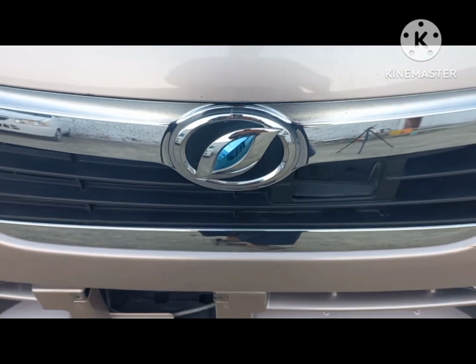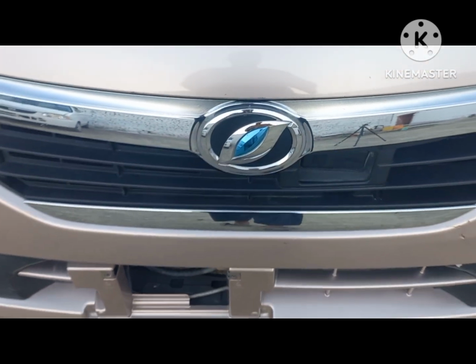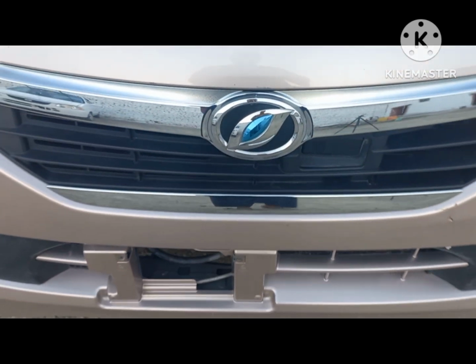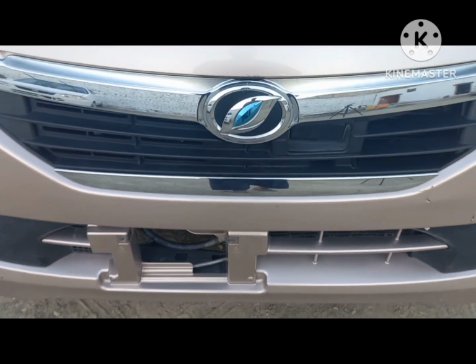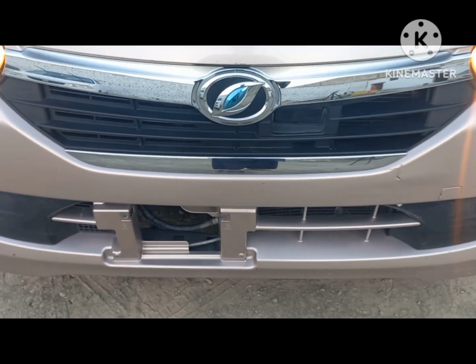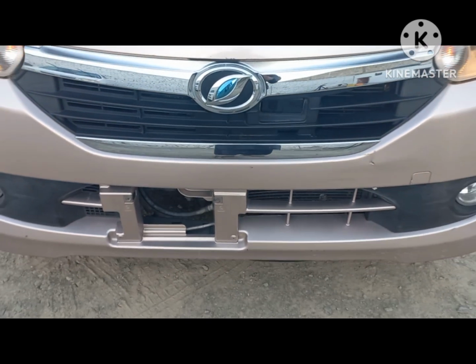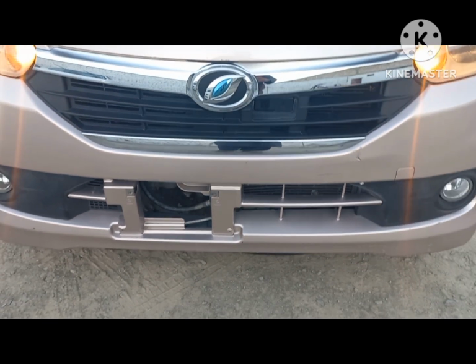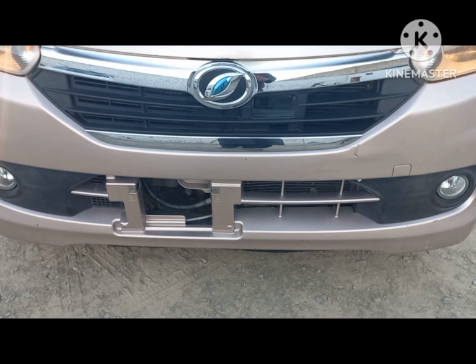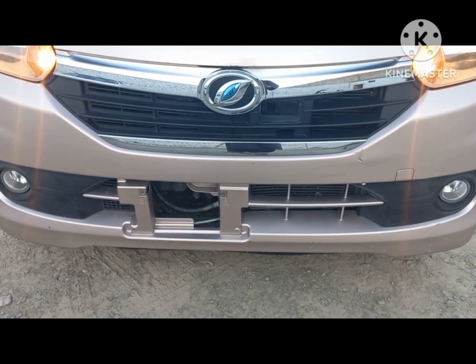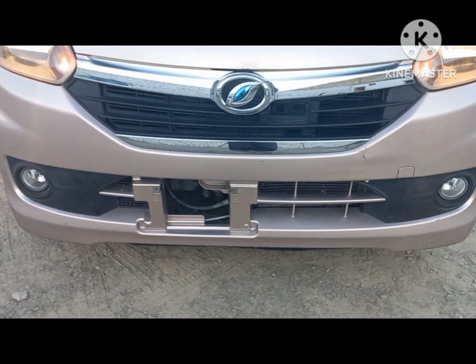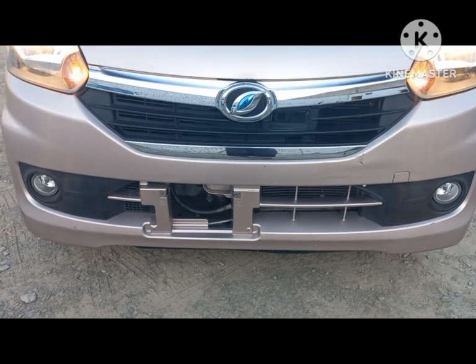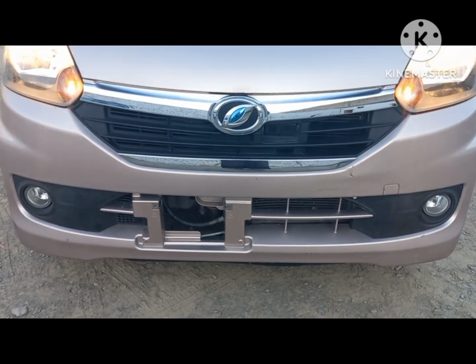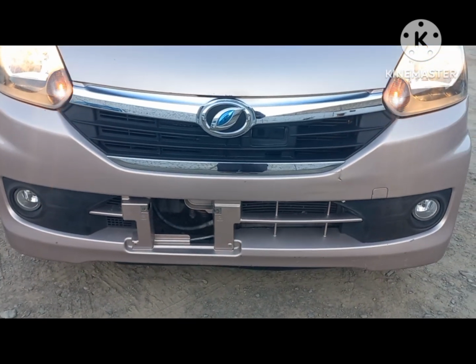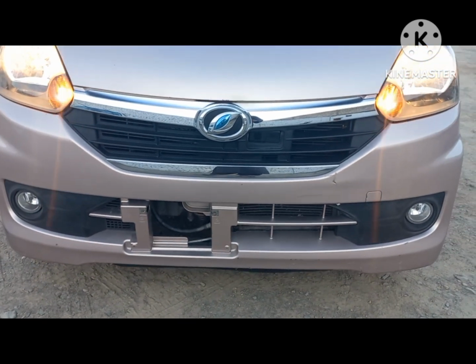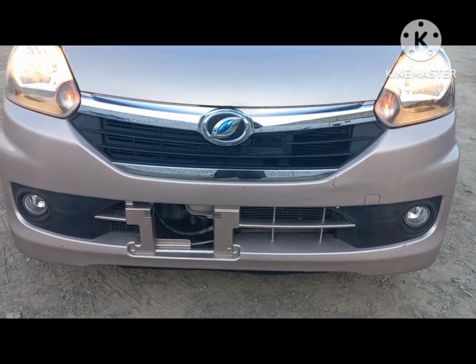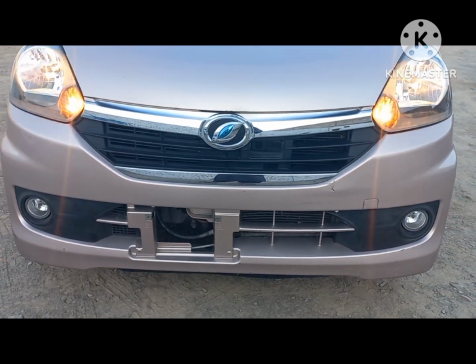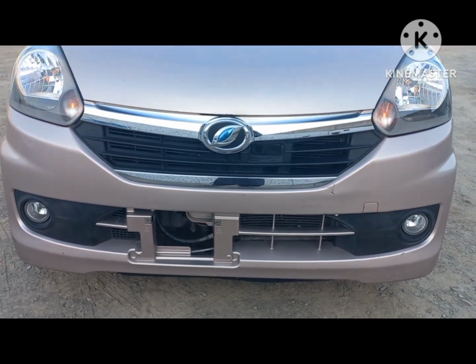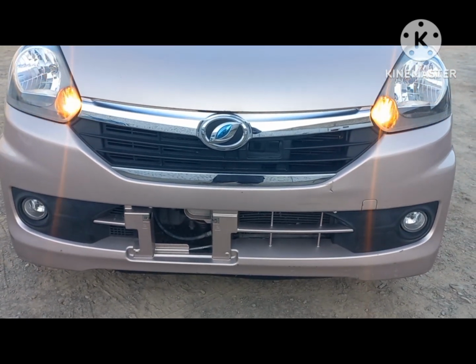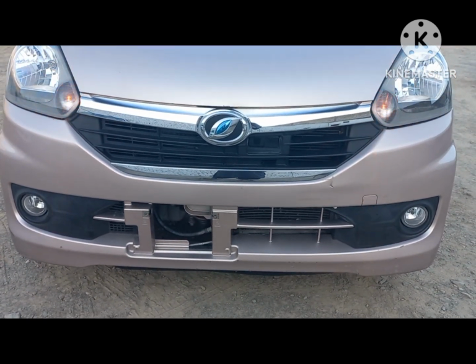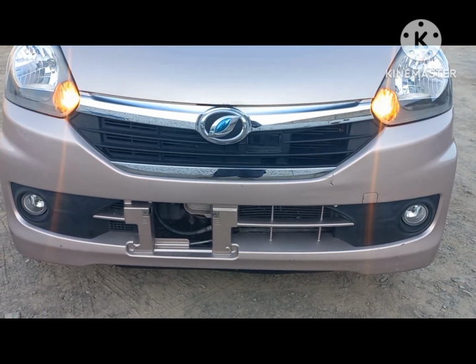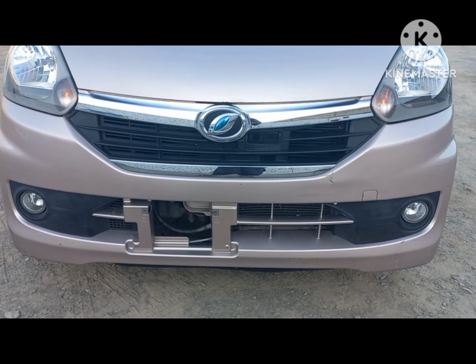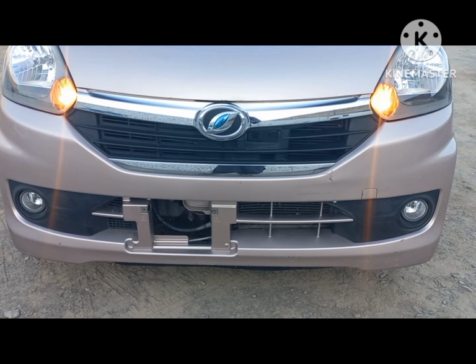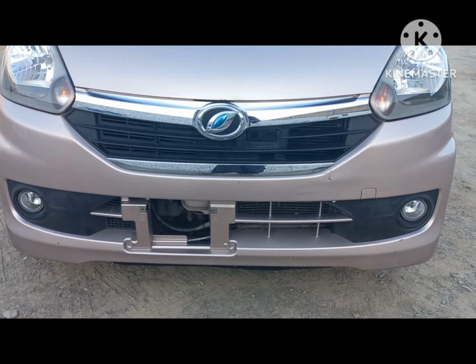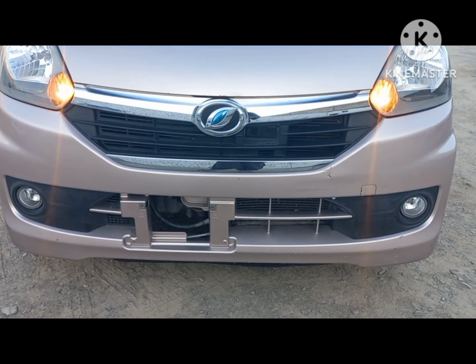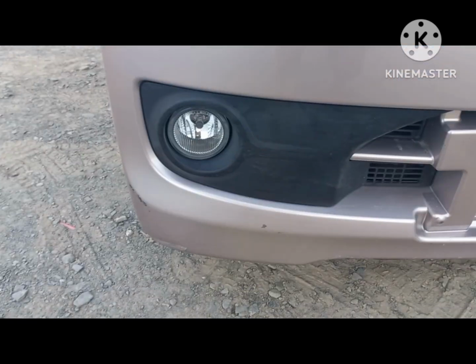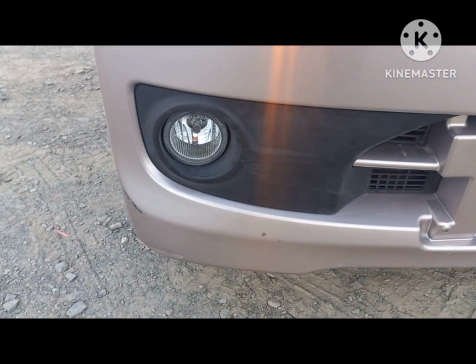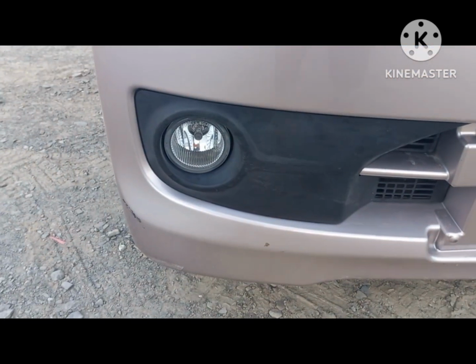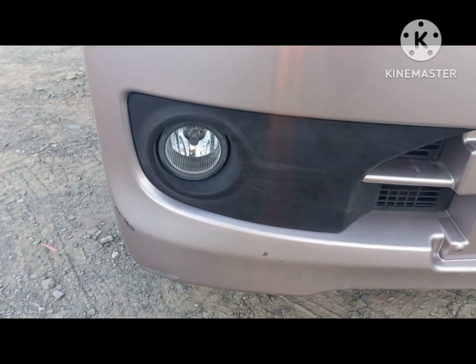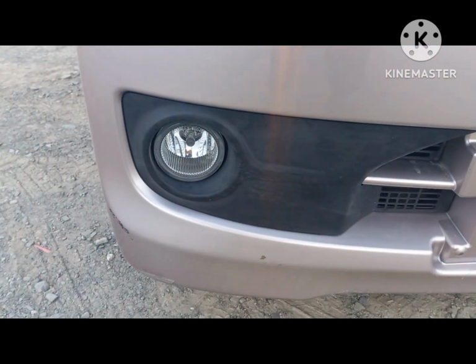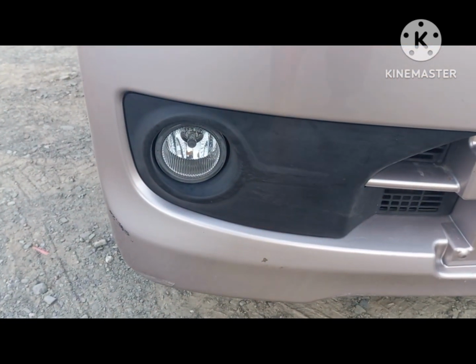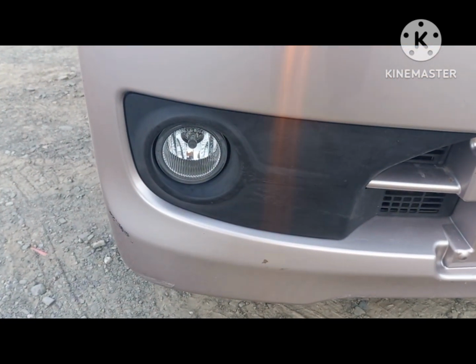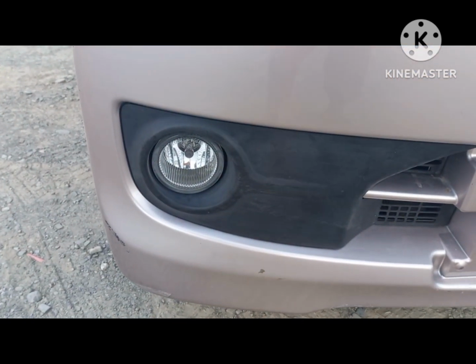As-salamu alaykum, dosto. I'm sure you're all happy. Today I'm going to show you a 2014 model — Mira.